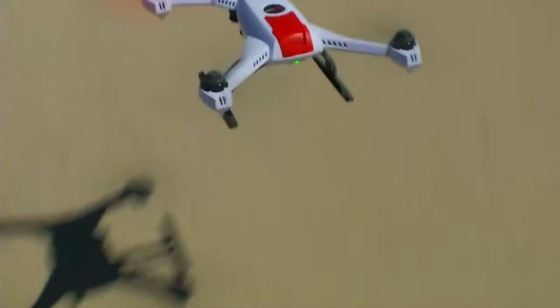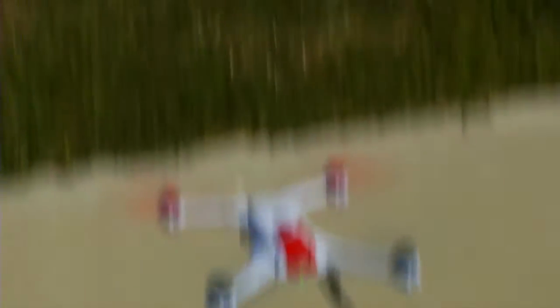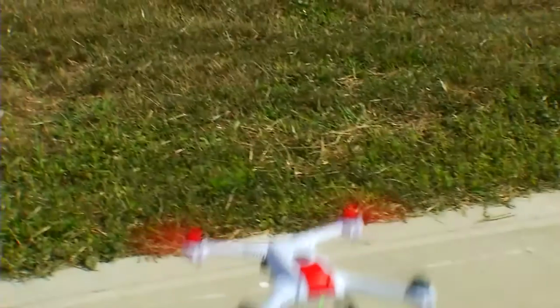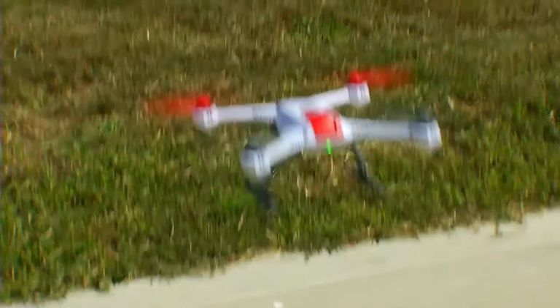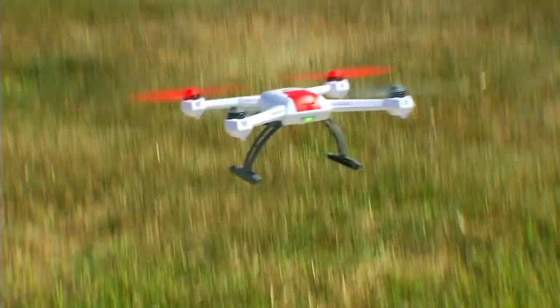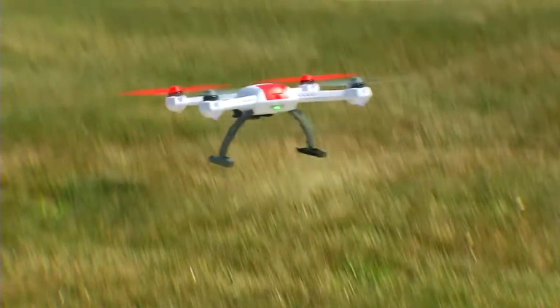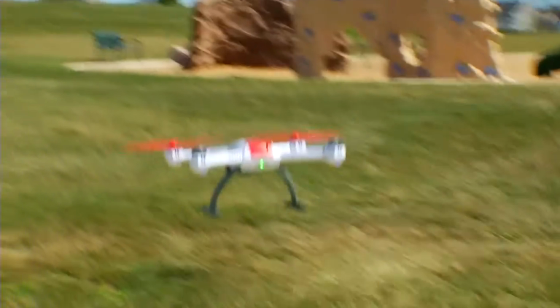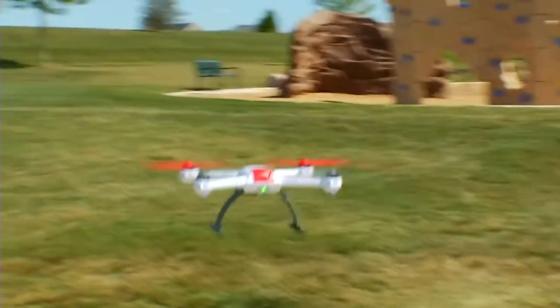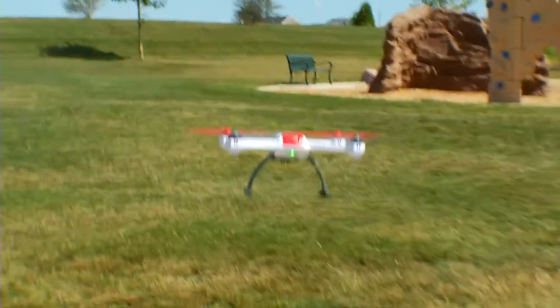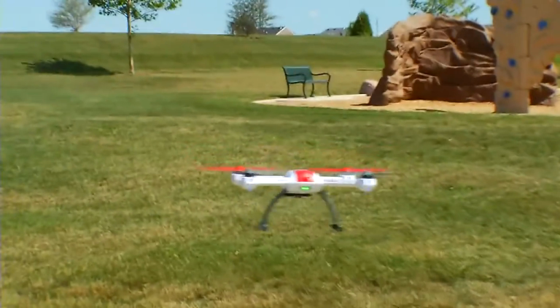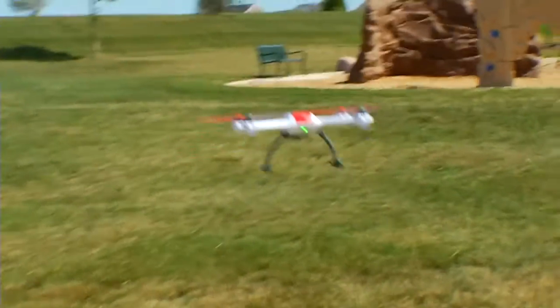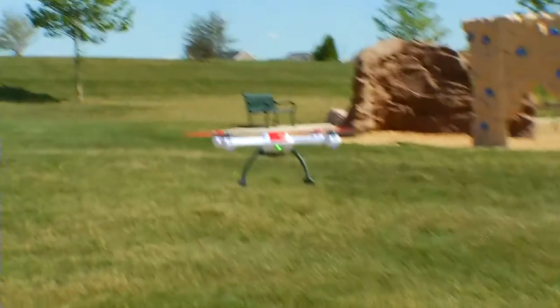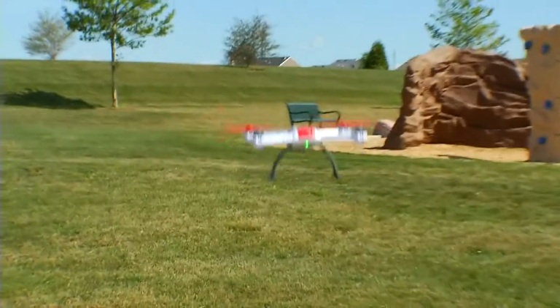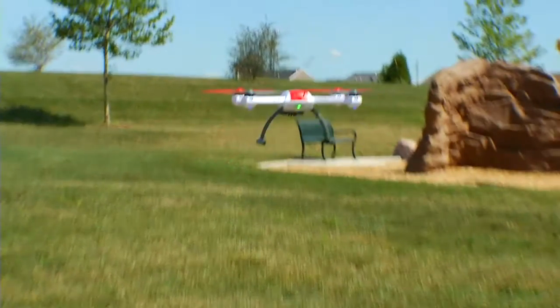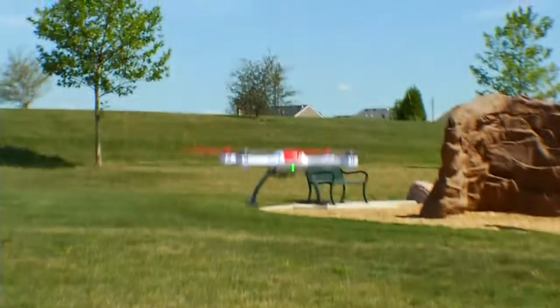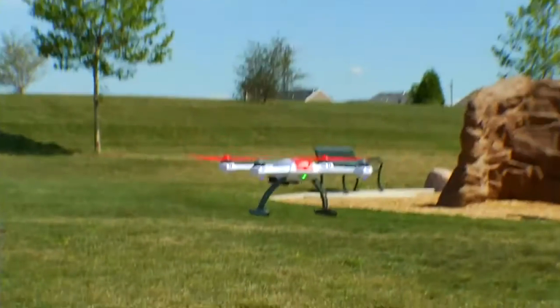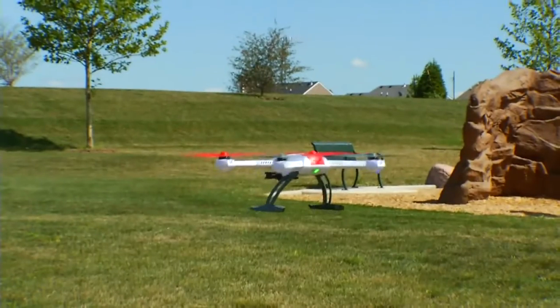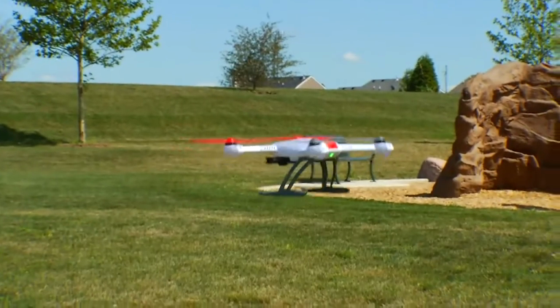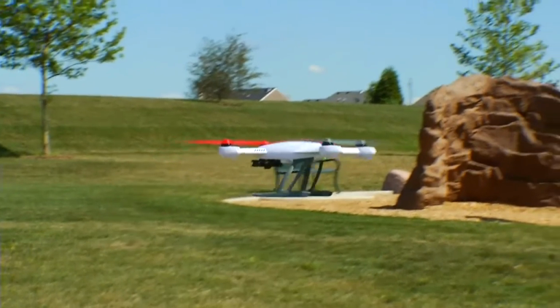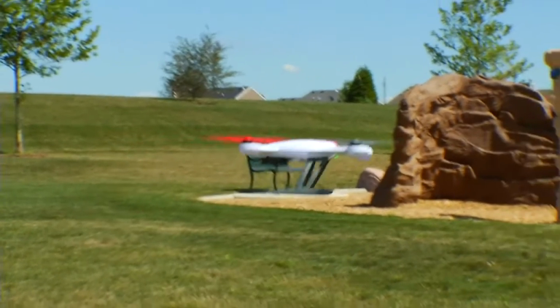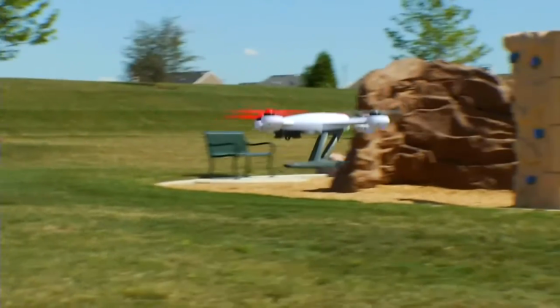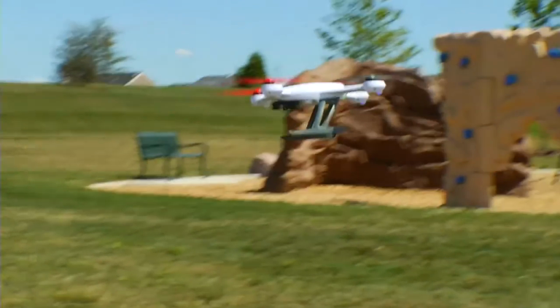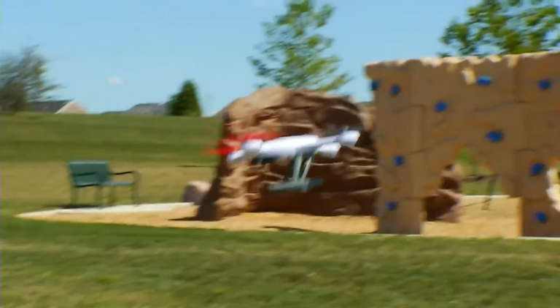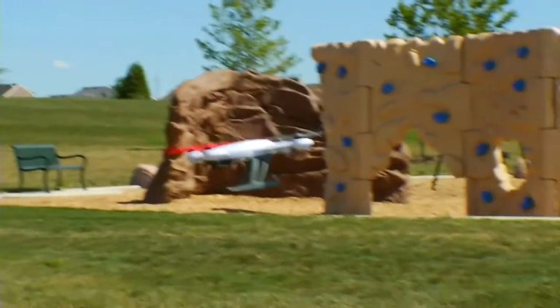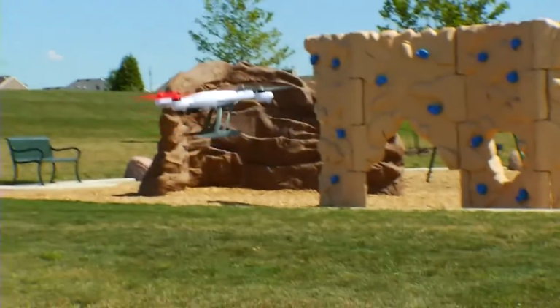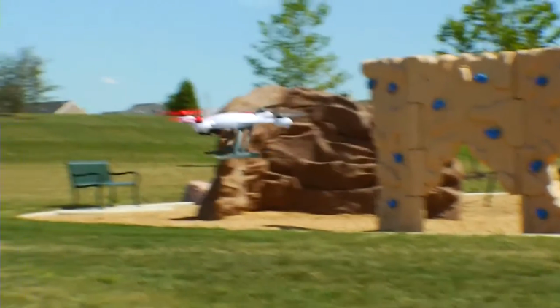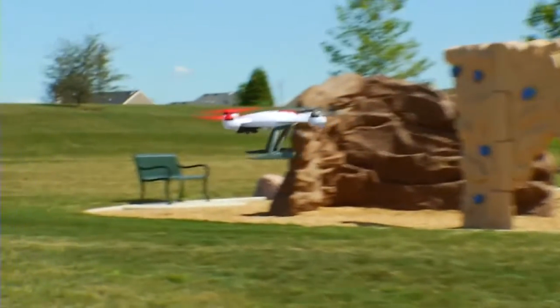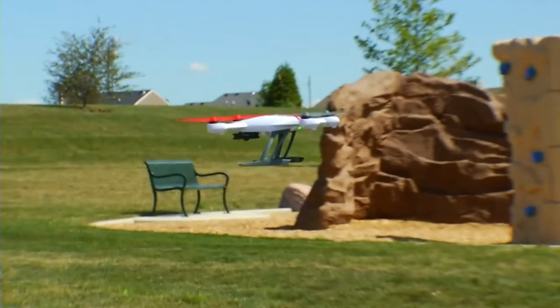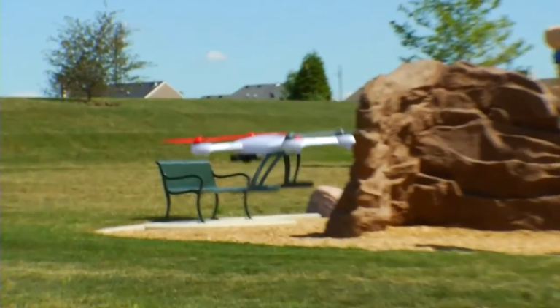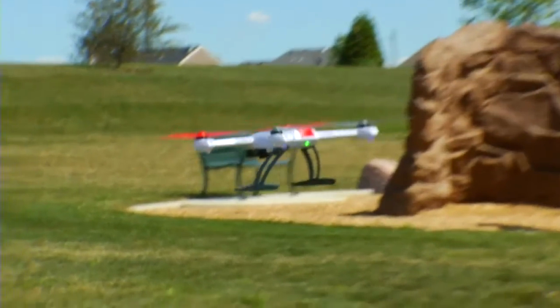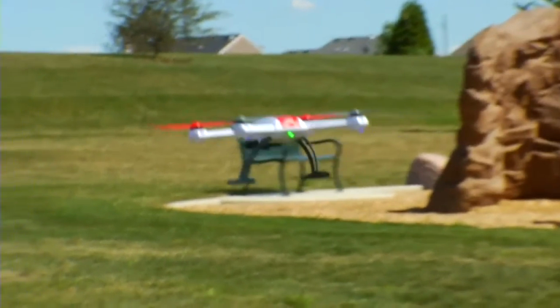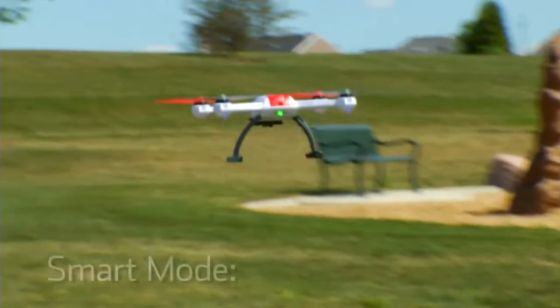Alright guys, today we're going to show you smart mode, stability mode, and agility mode on the 350QX. Right now, as you can see, indicated by the green light, the 350QX is in smart mode.